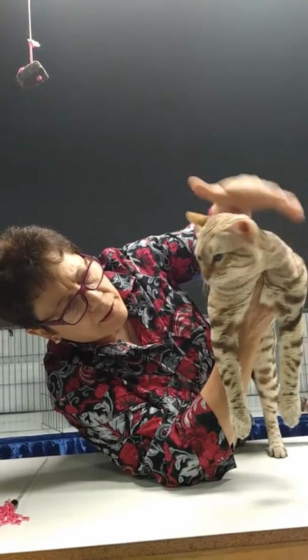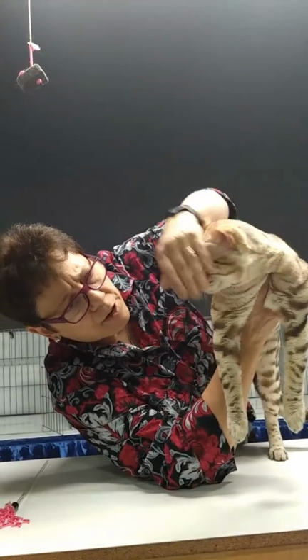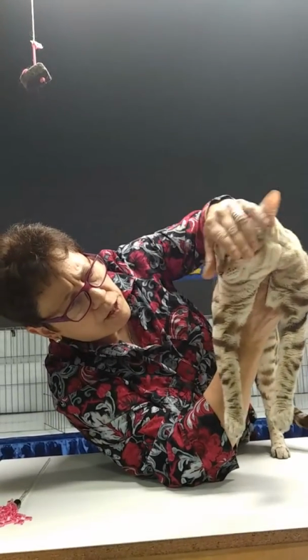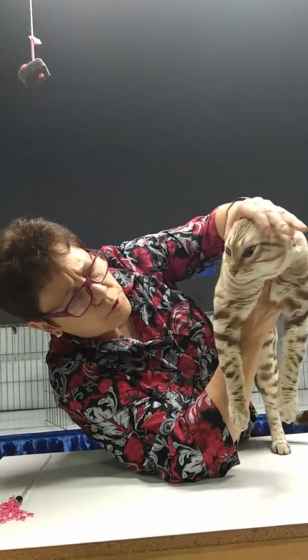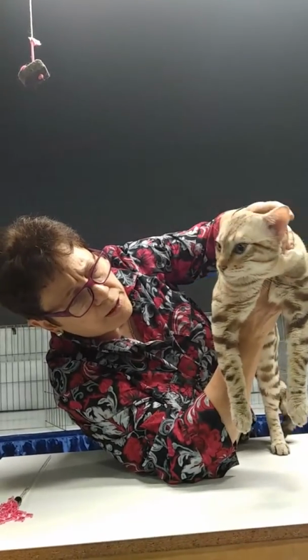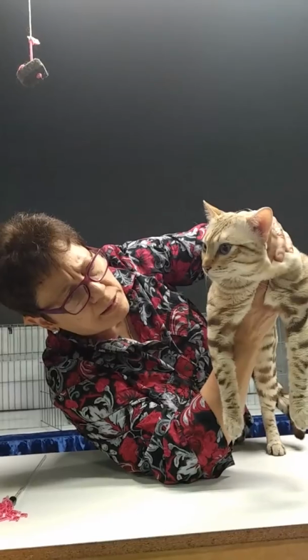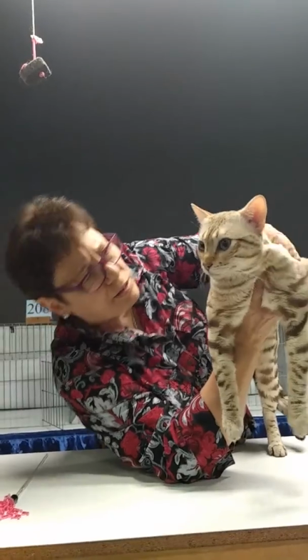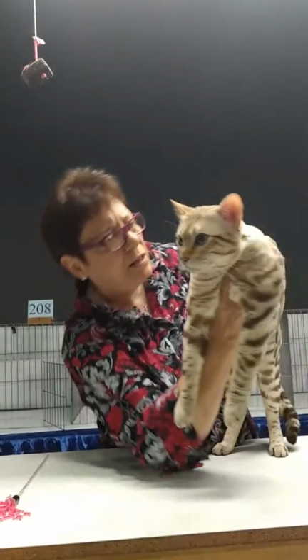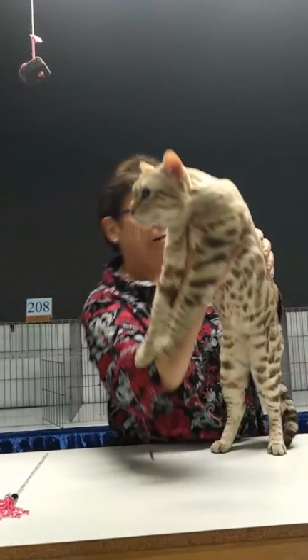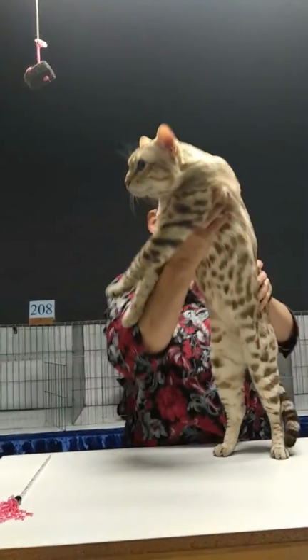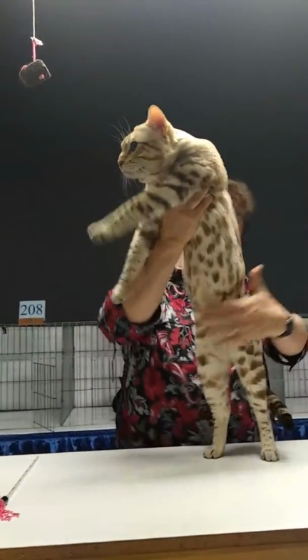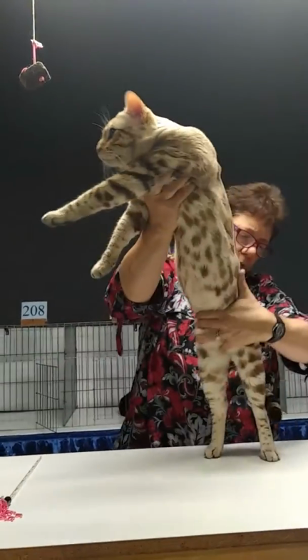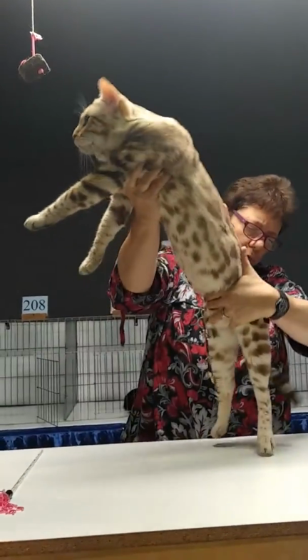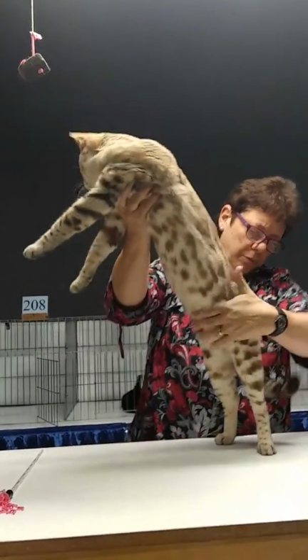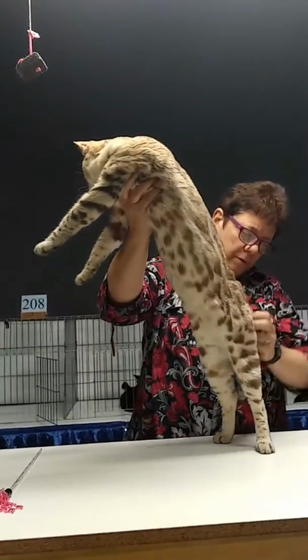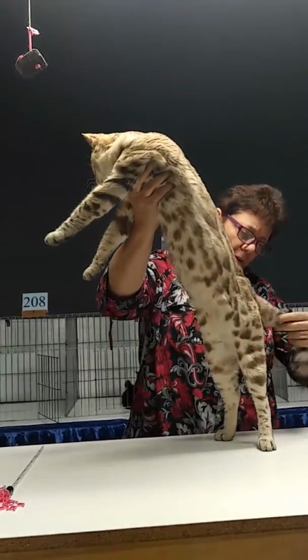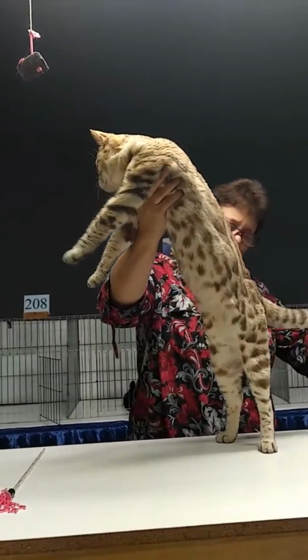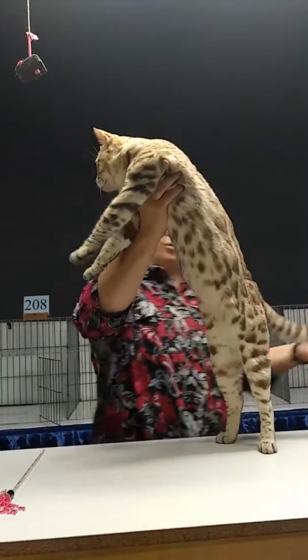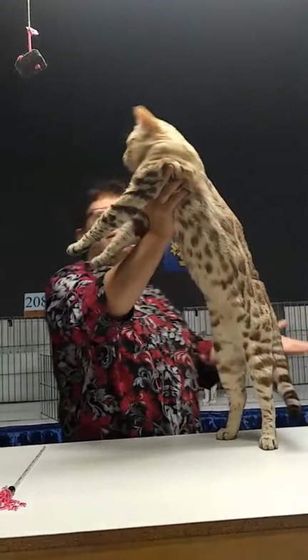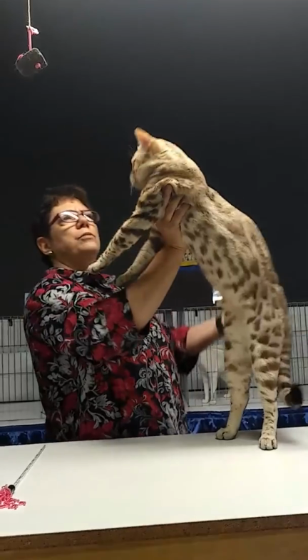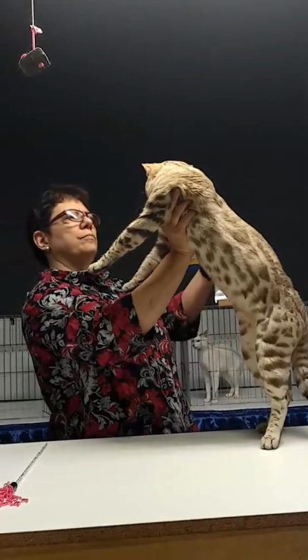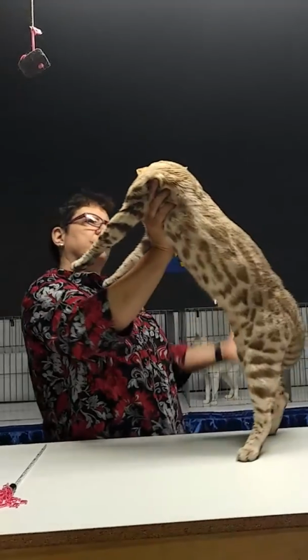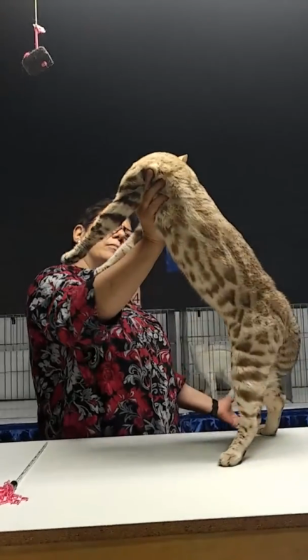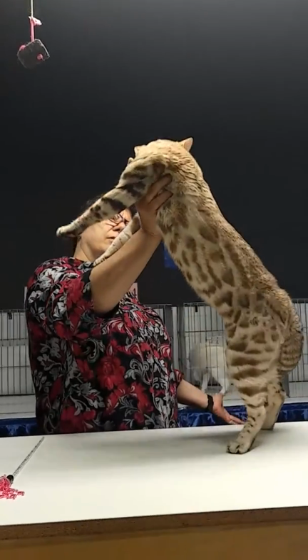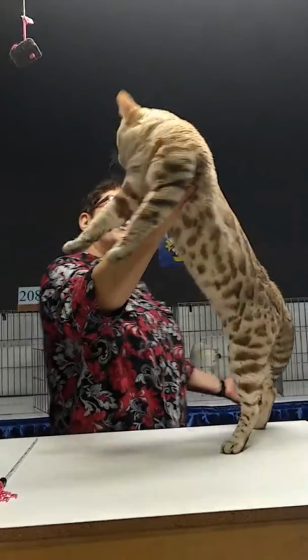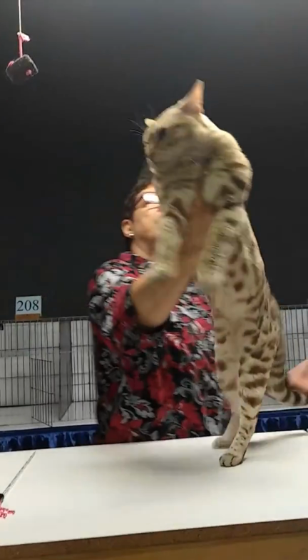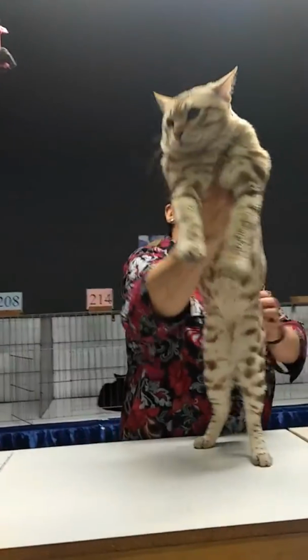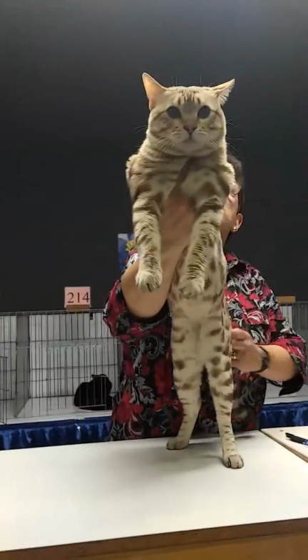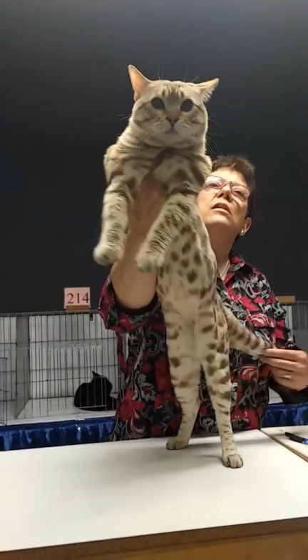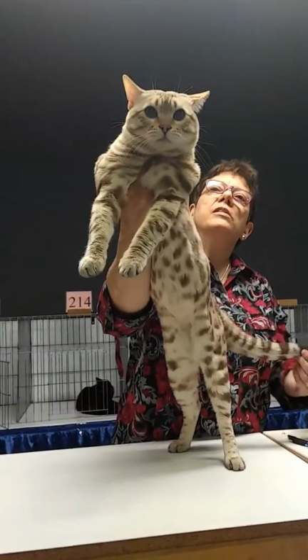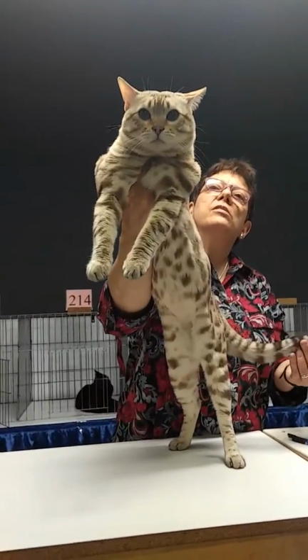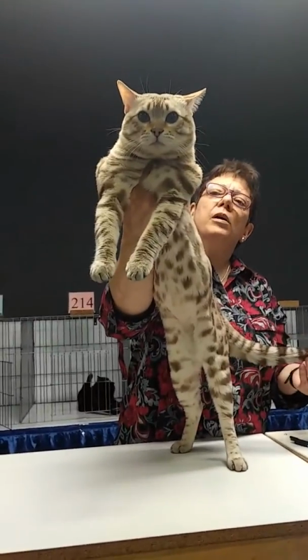Very nice profile, nice earset, beautiful coat, very correct conformation, very nice size of the ears as well.